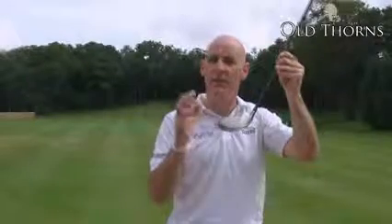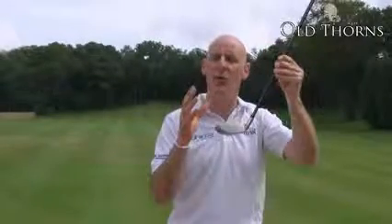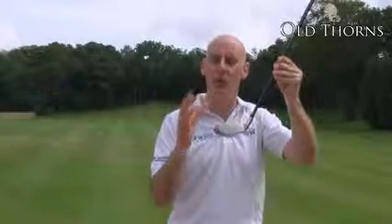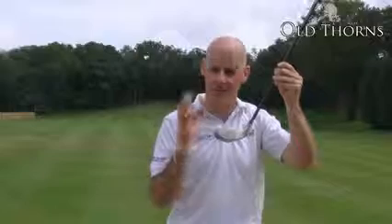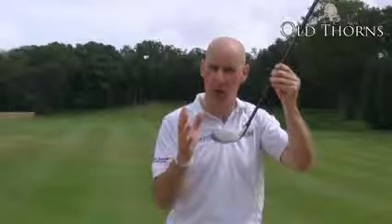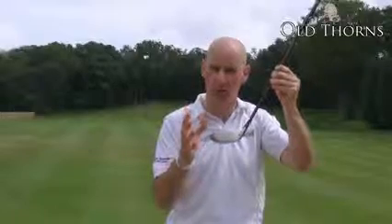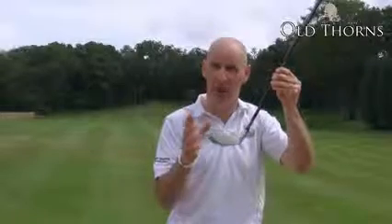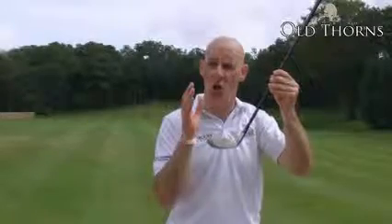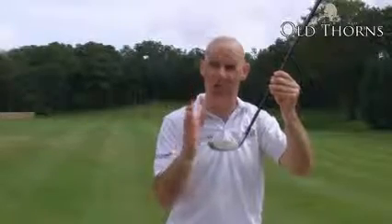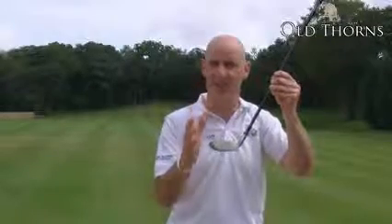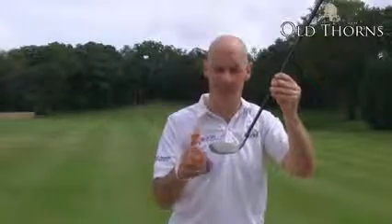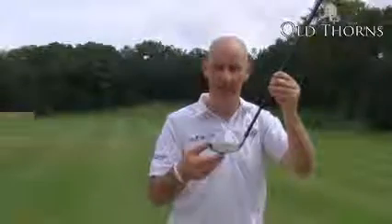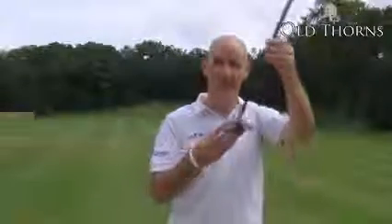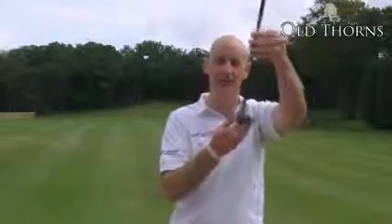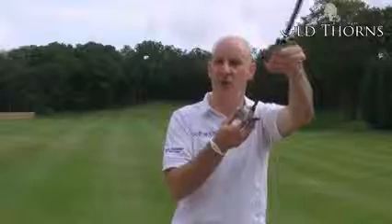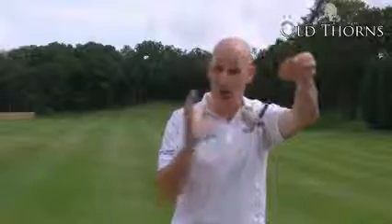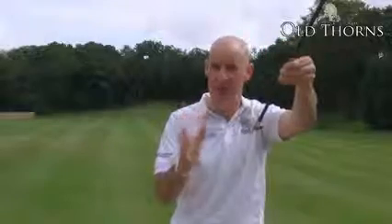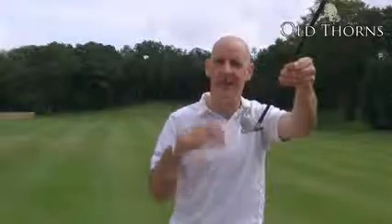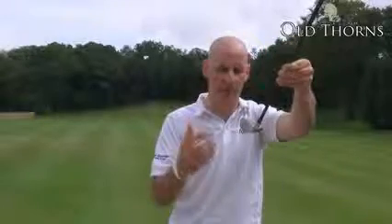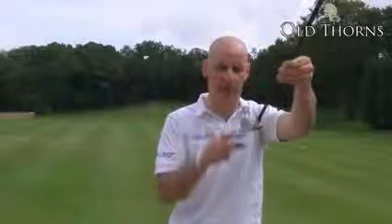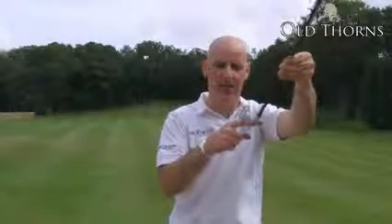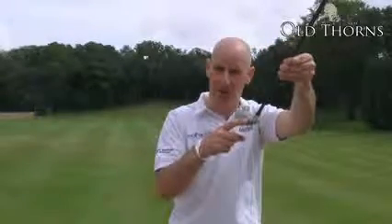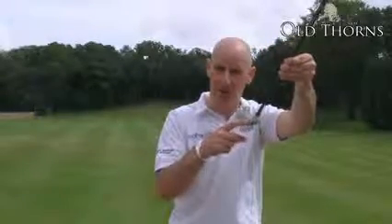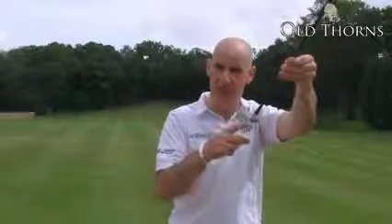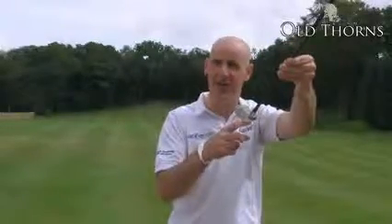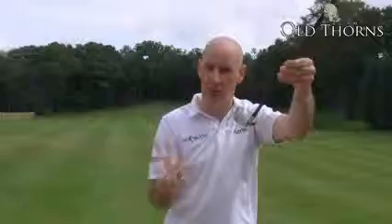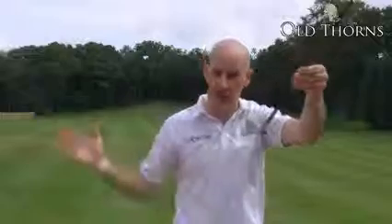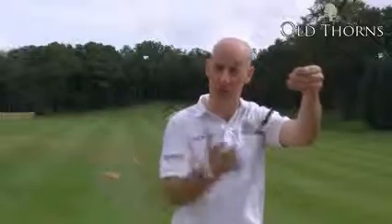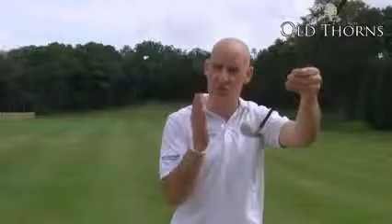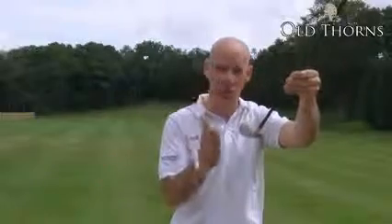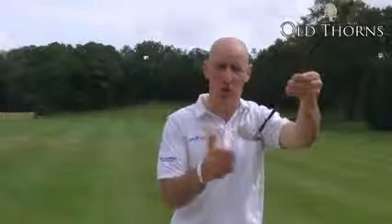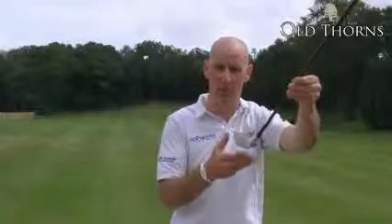These also help create a very high moment of inertia, or resistance to twist at impact. This FT-IZ is also very forgiving for the game improver — it's got a lot of offset built in, giving you a little bit of extra time to square your club up through impact.